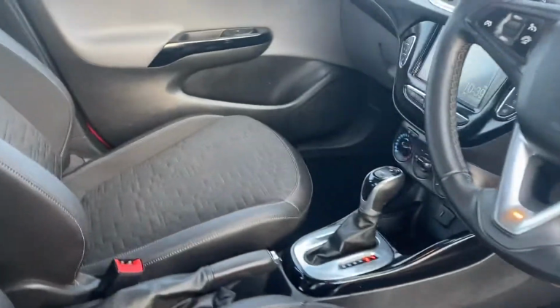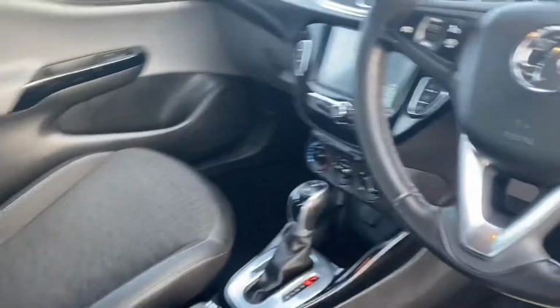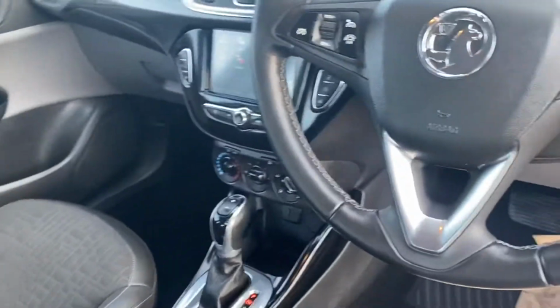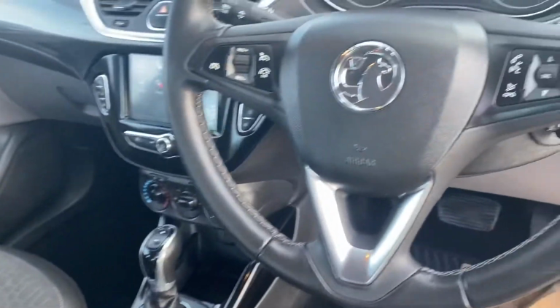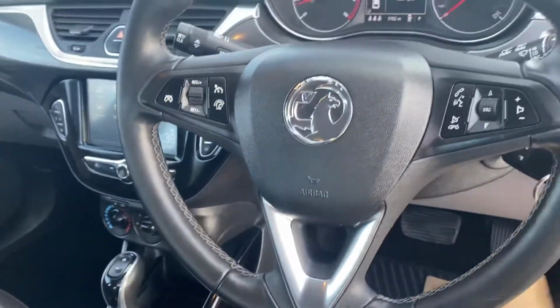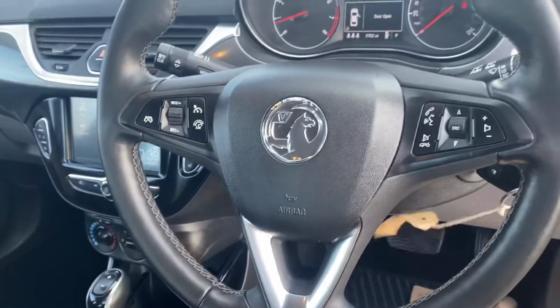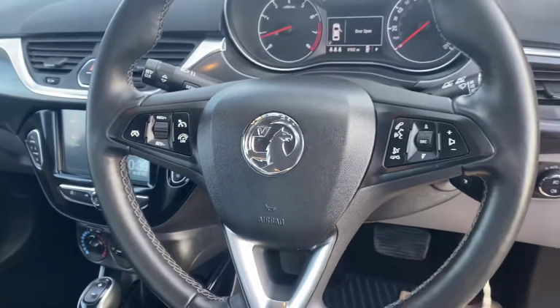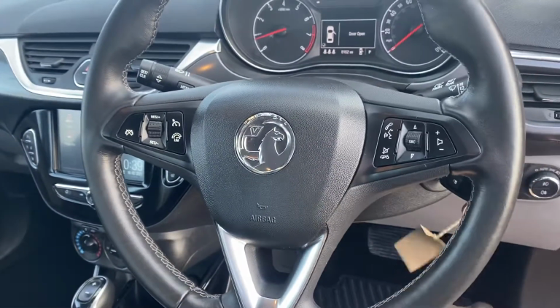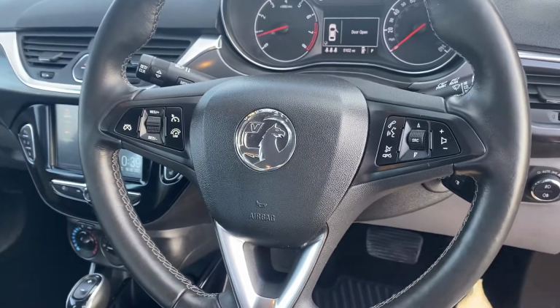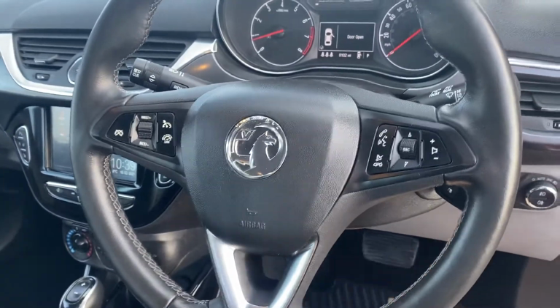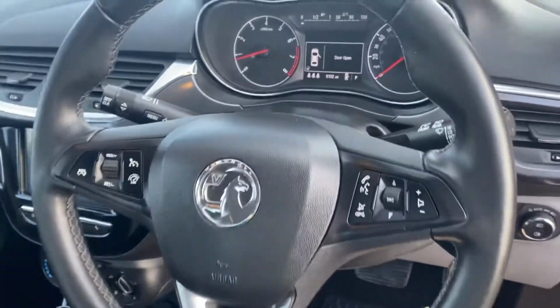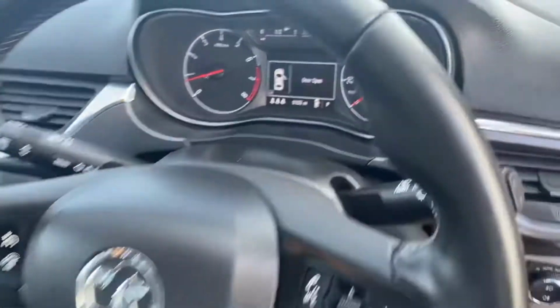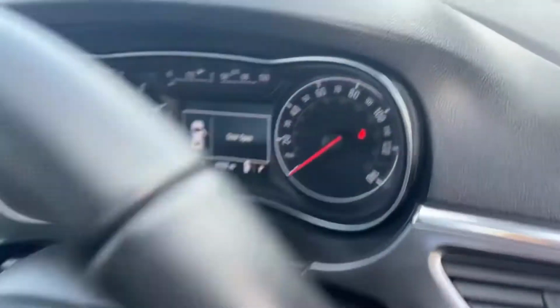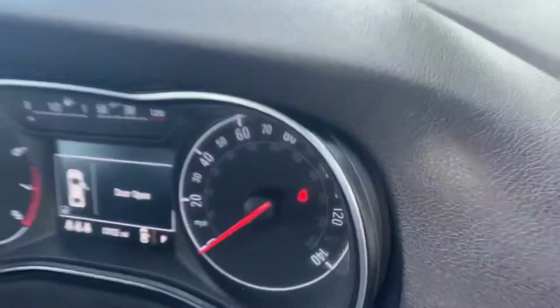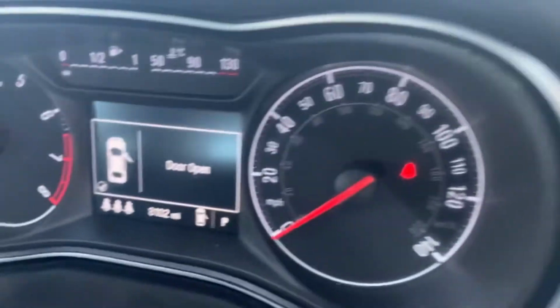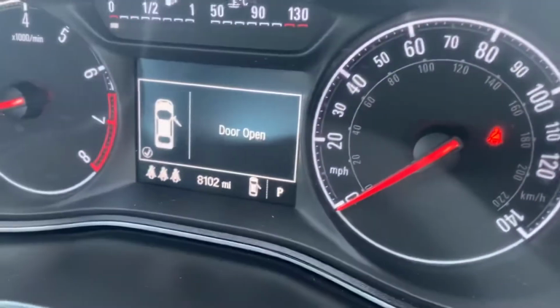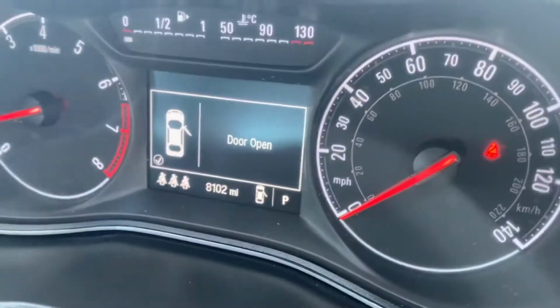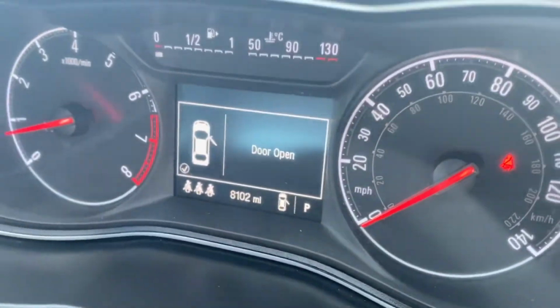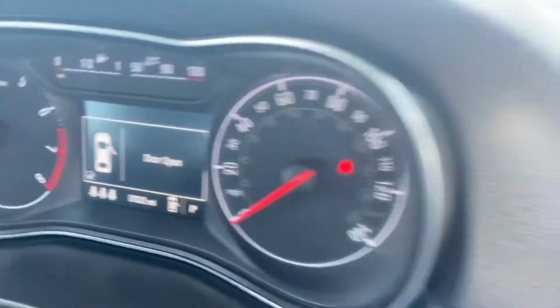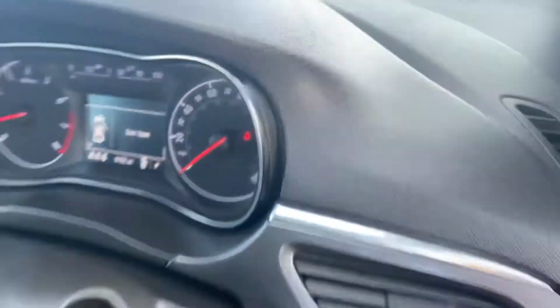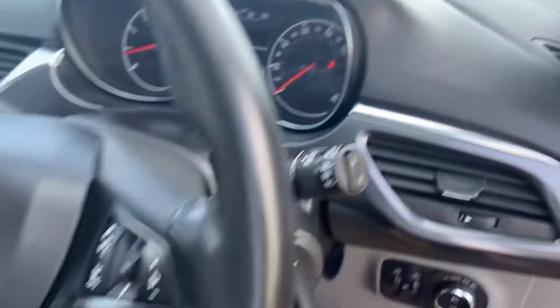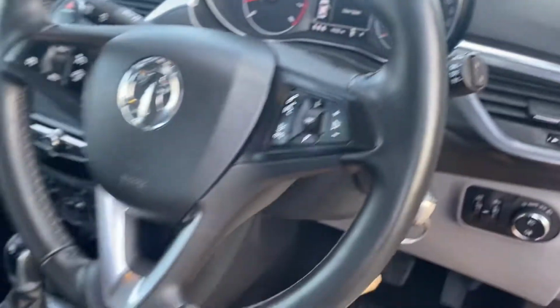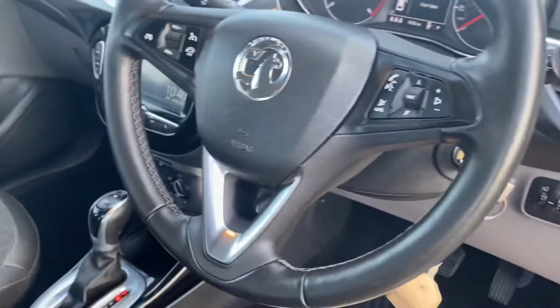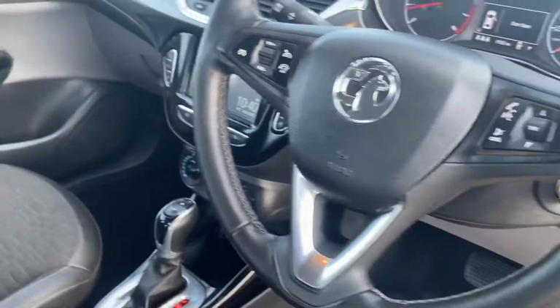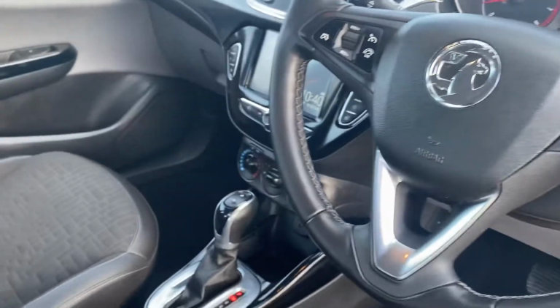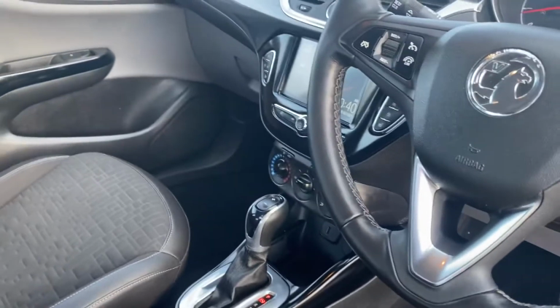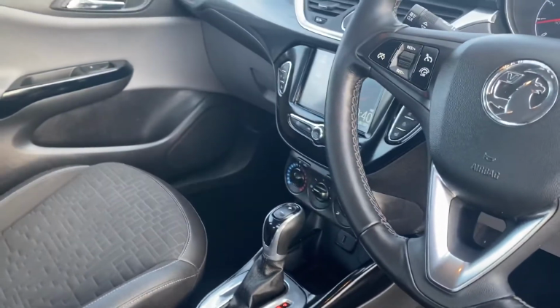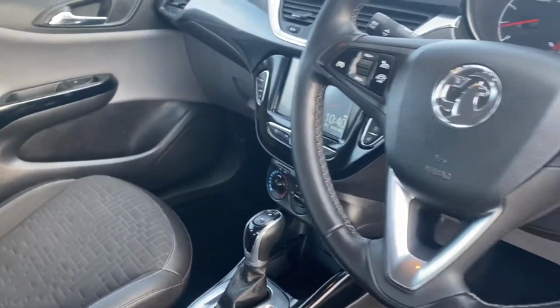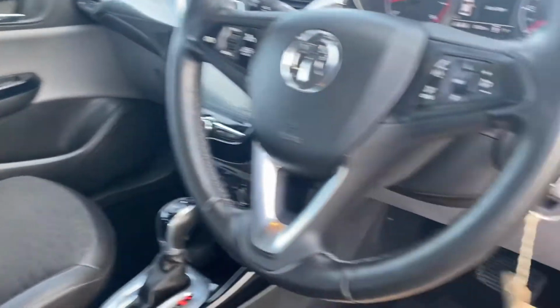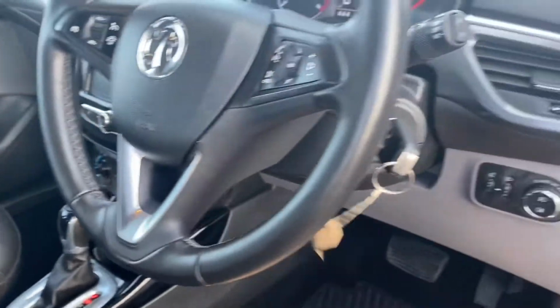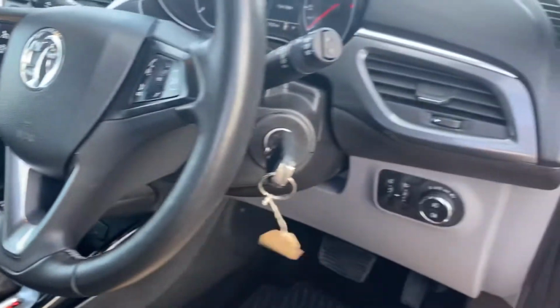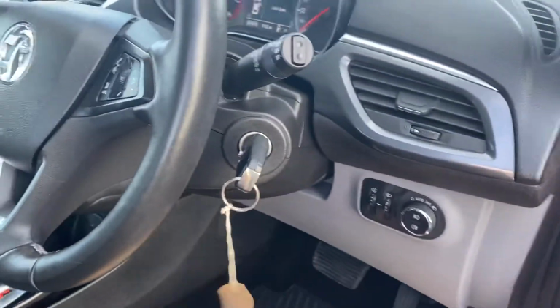This car has got your multi-function steering wheel. As I said, 8,000 miles — very low mileage. Cruise control on this model as well, and there's also your automatic headlights.